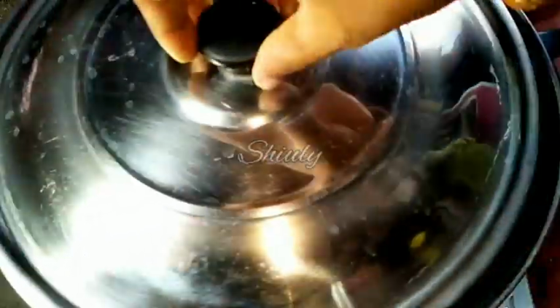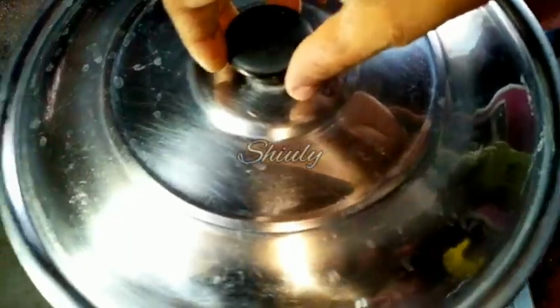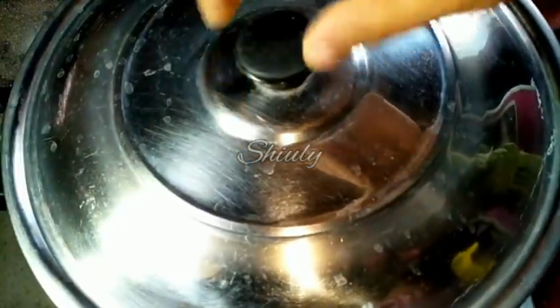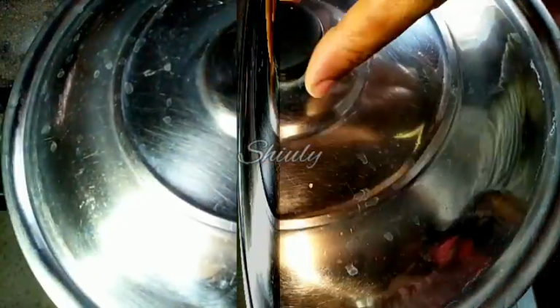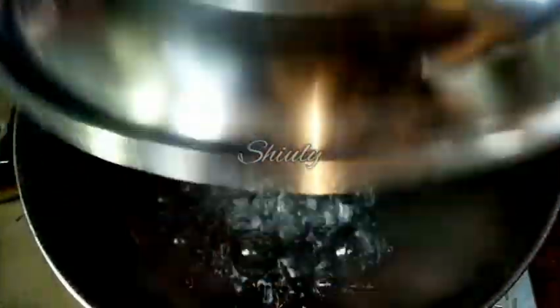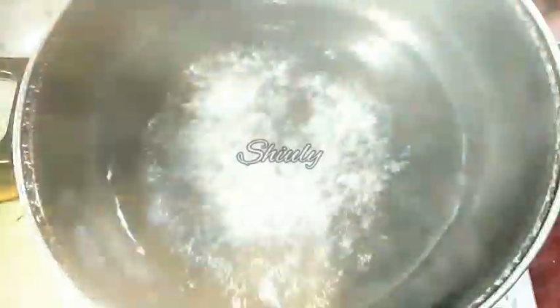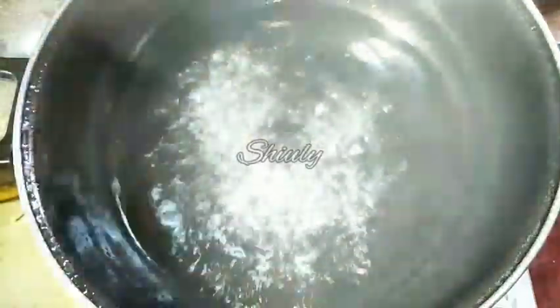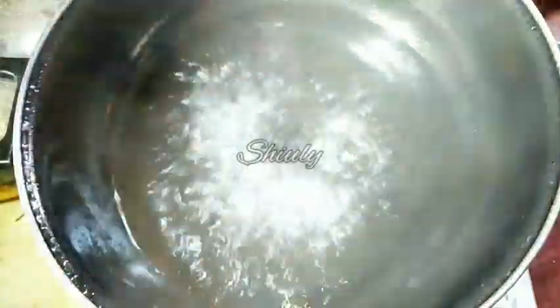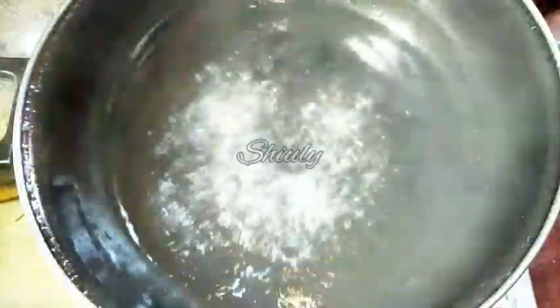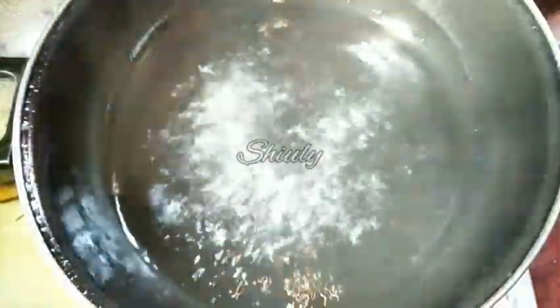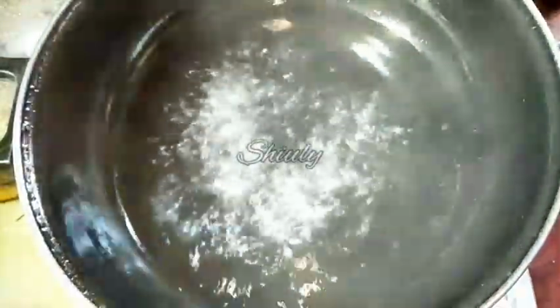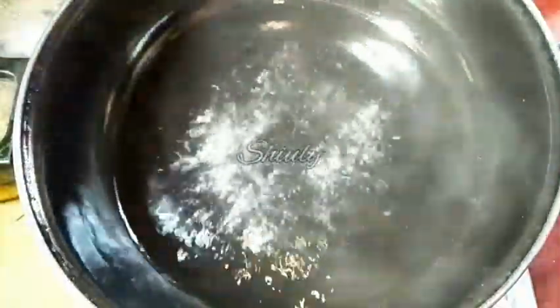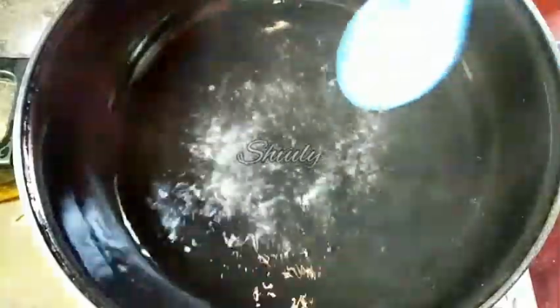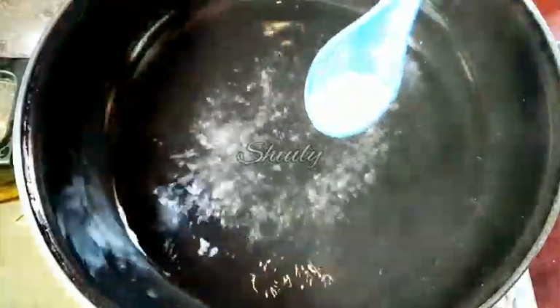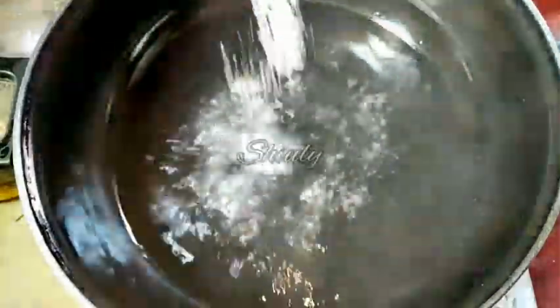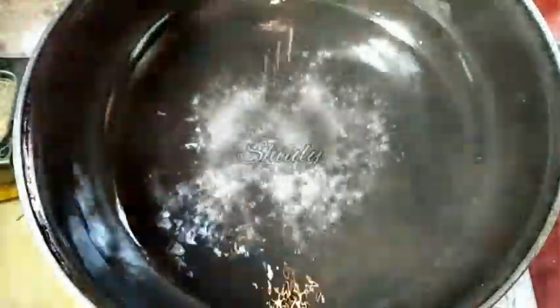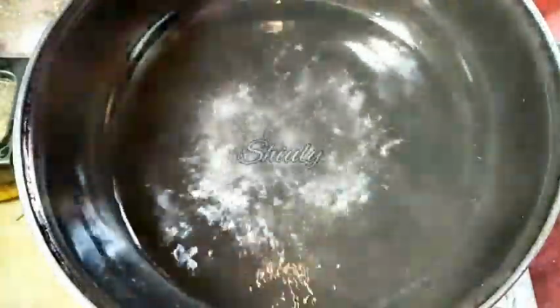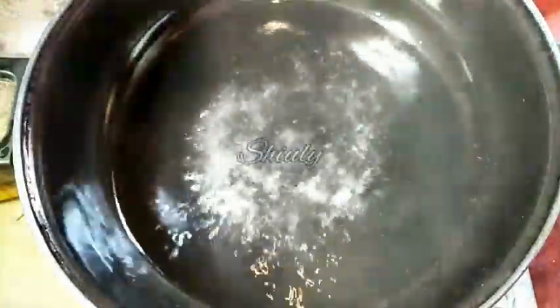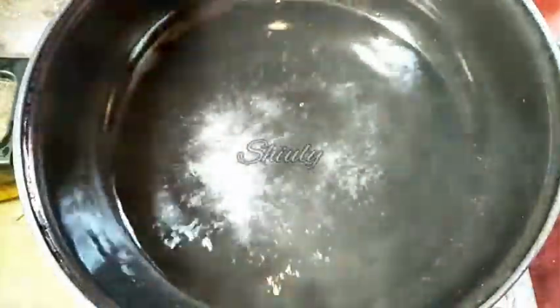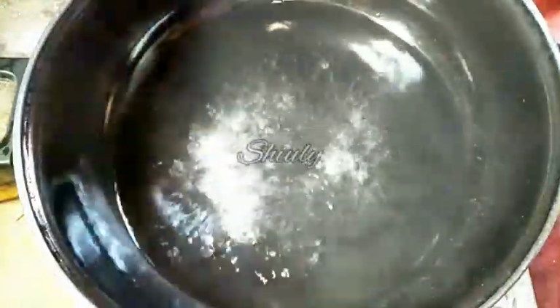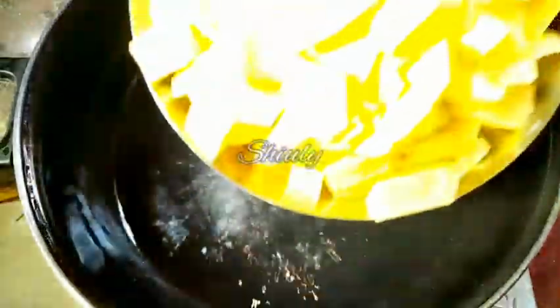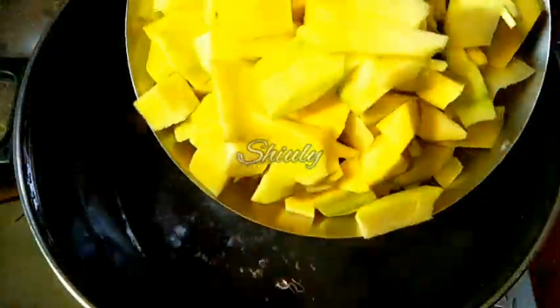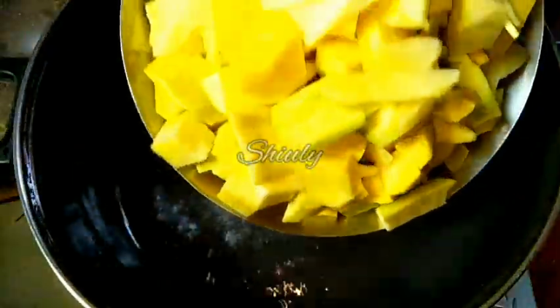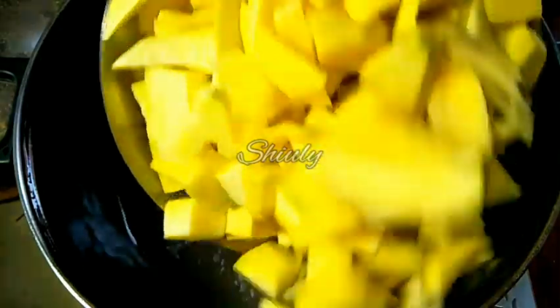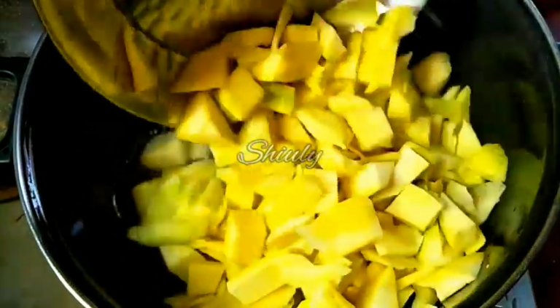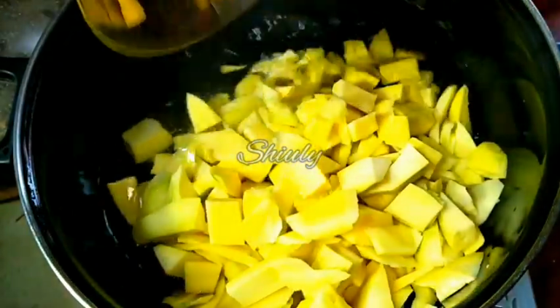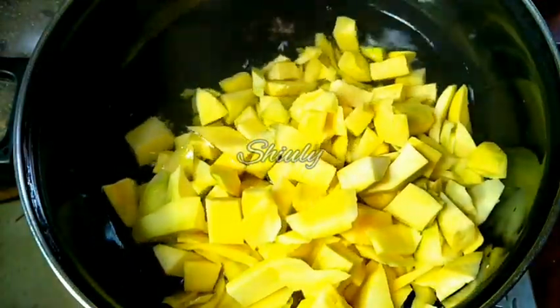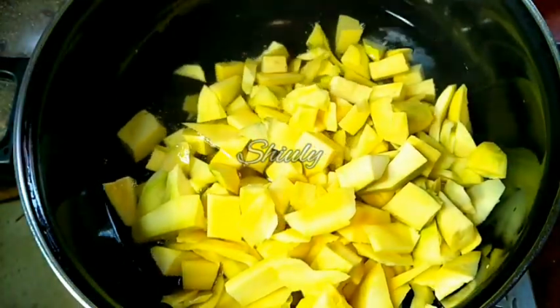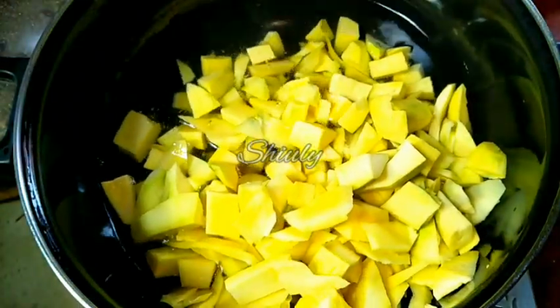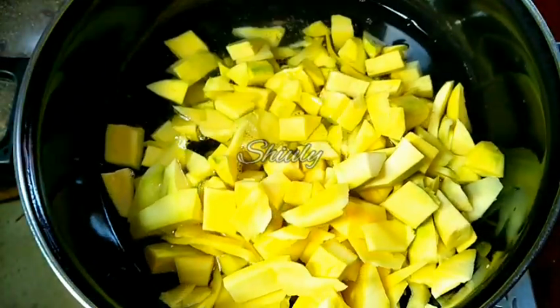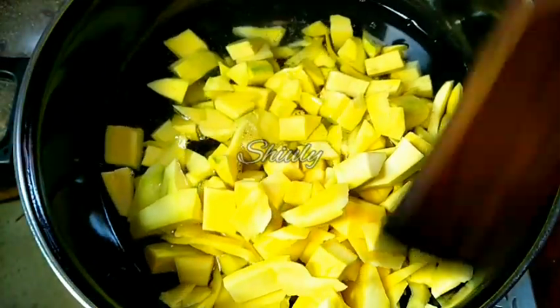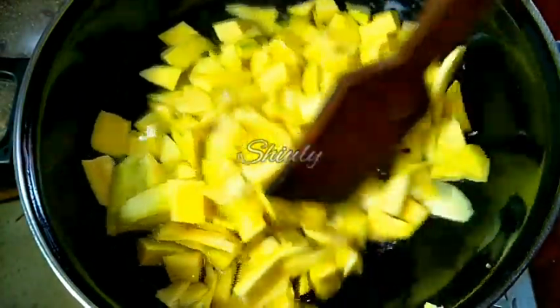I am covering the pan and now the water is boiling nicely. Now I am adding a pinch of salt, and after that we will add all the green mangoes. Let's stir a little.